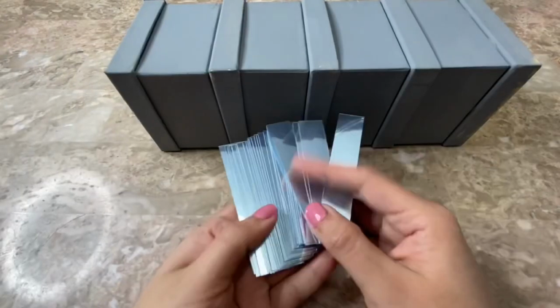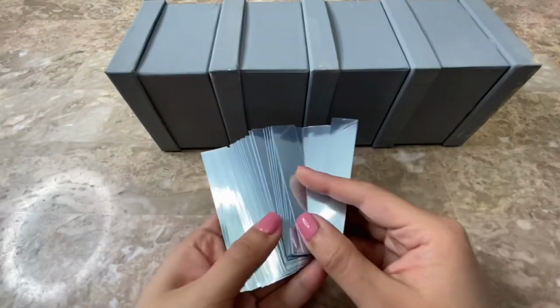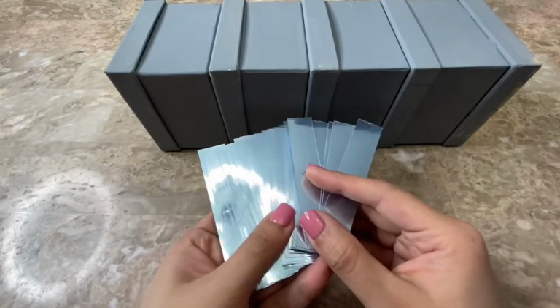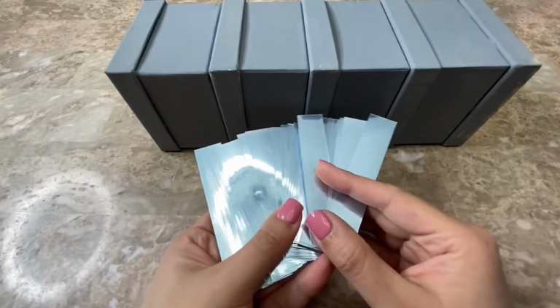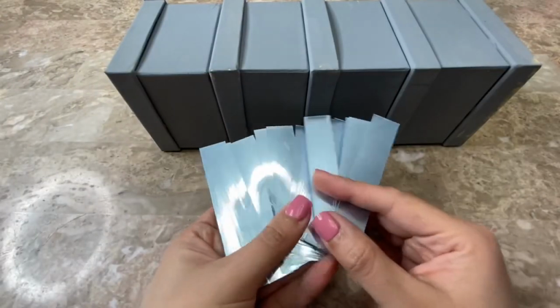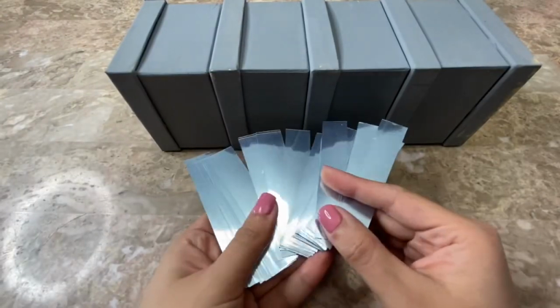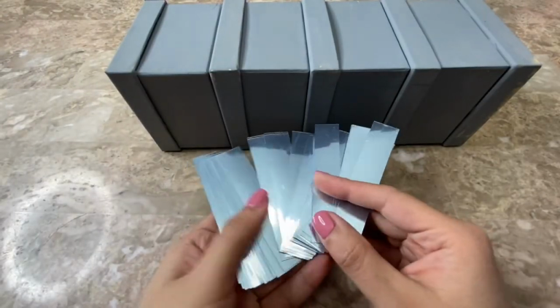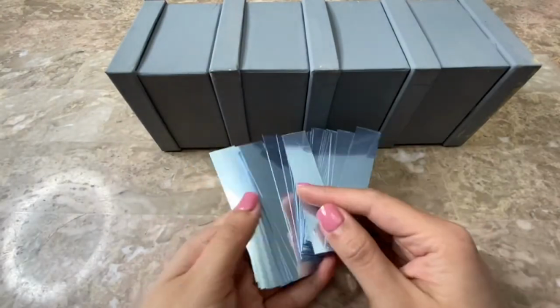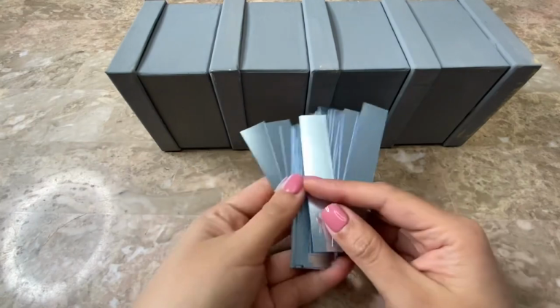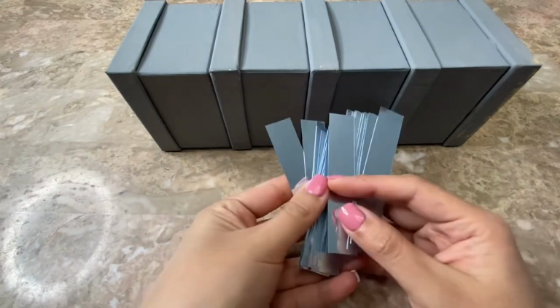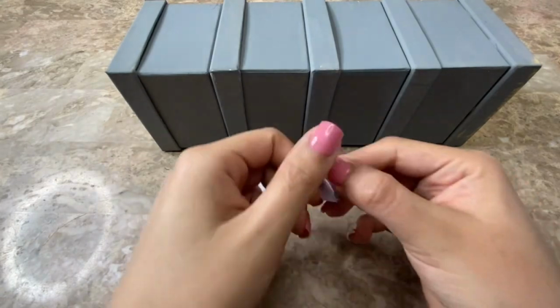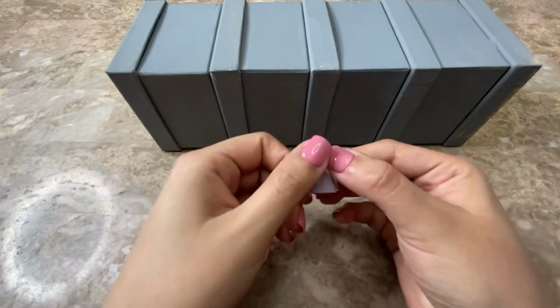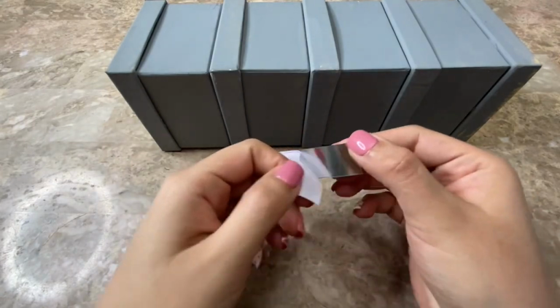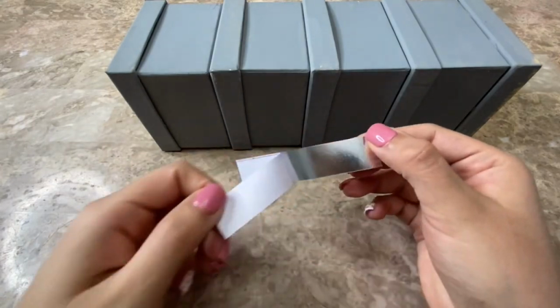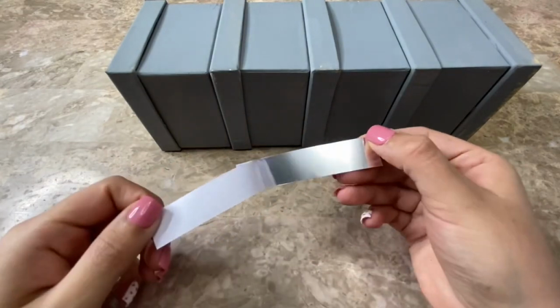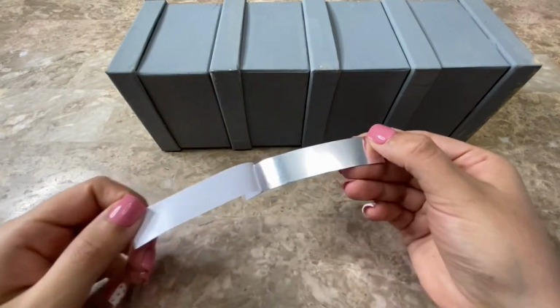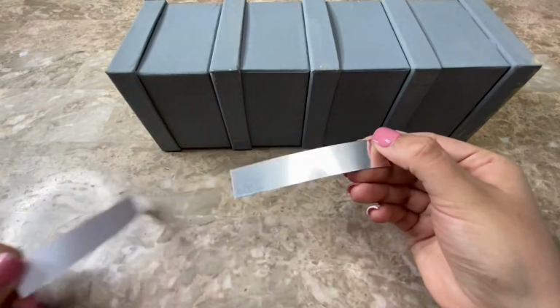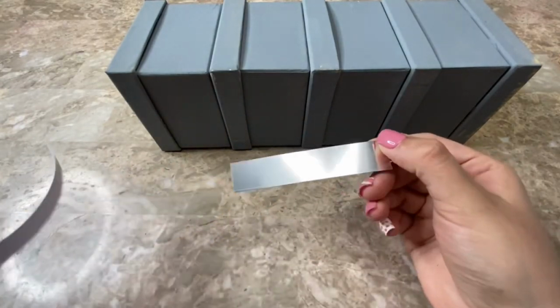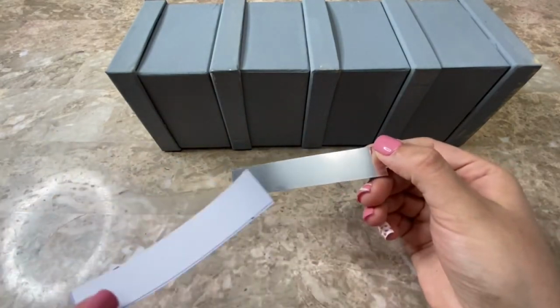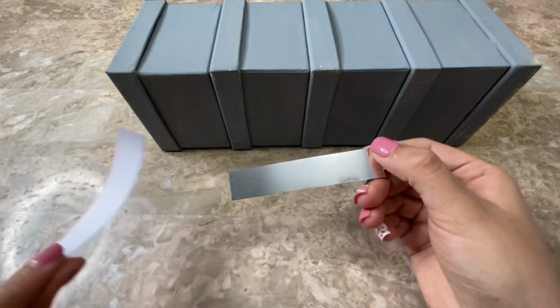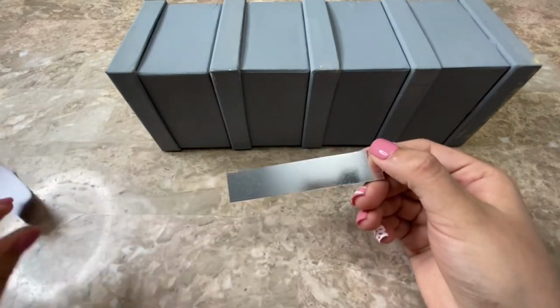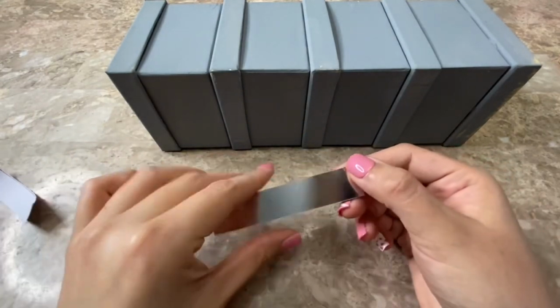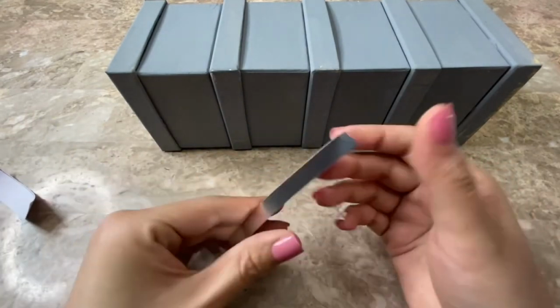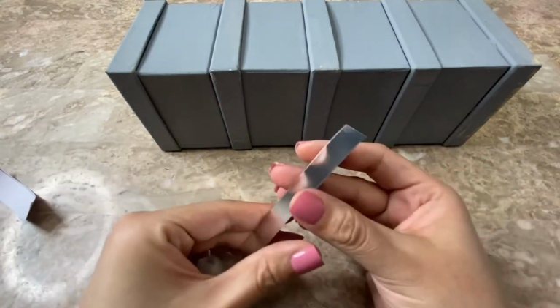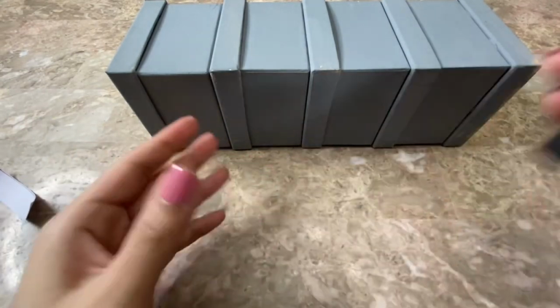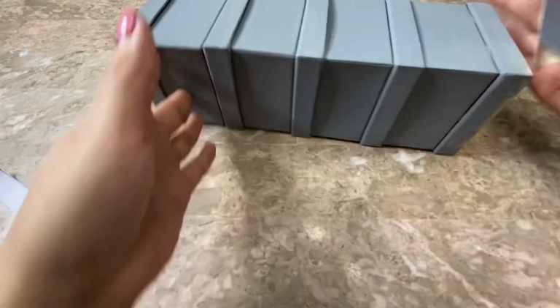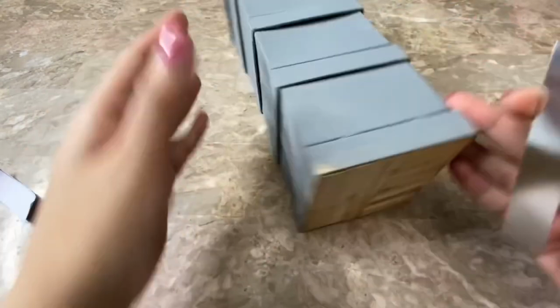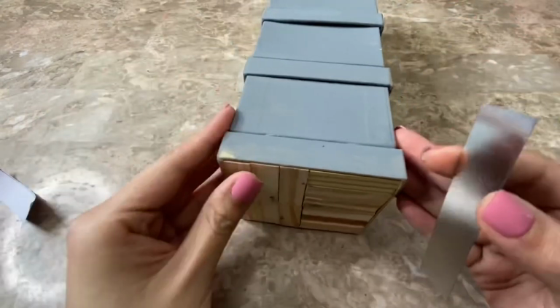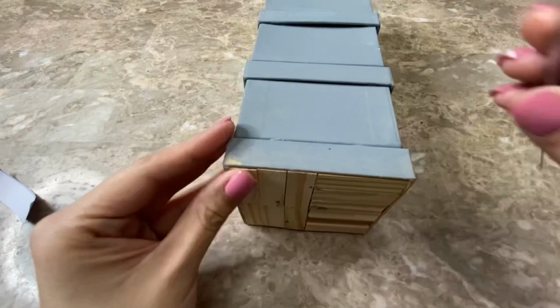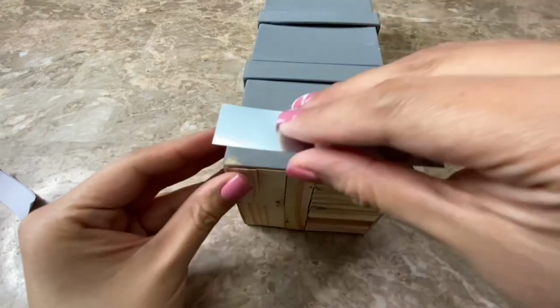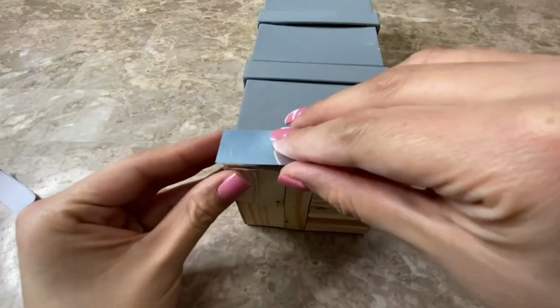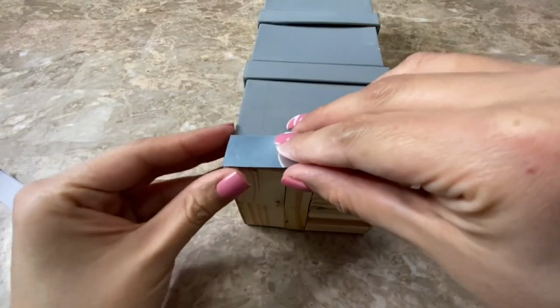I made a total of 36 strips to cover up both of my candle holders. I am going to peel off the strip on the back and just stick them onto my candle holders.